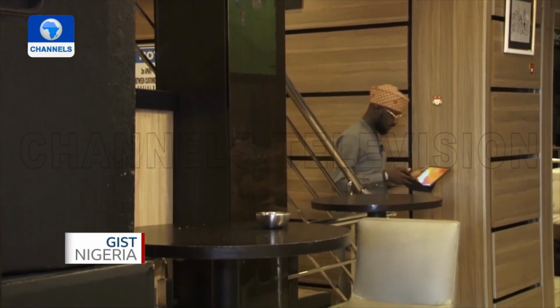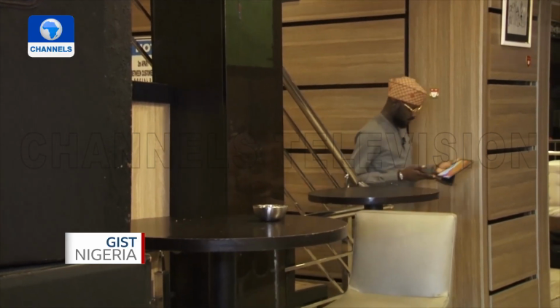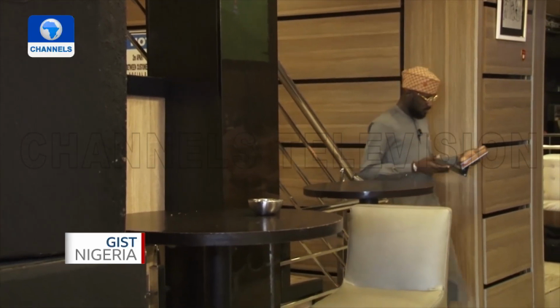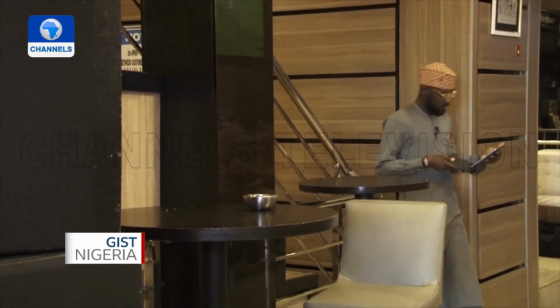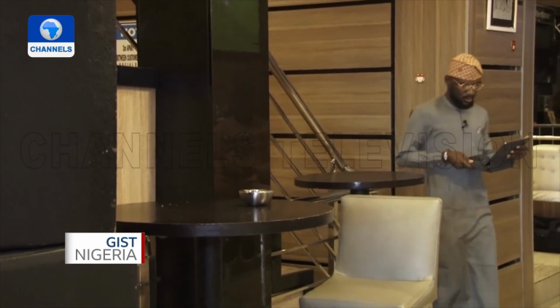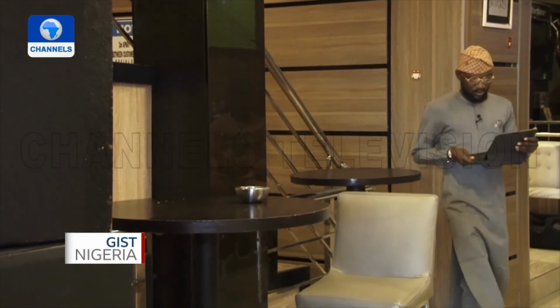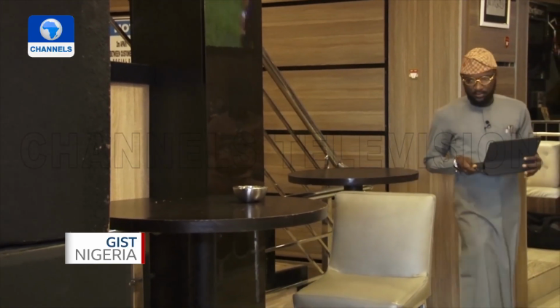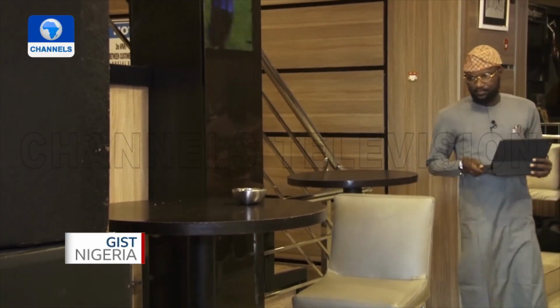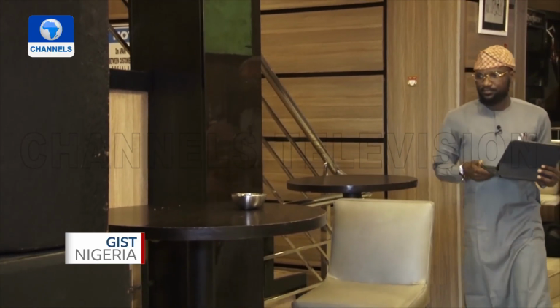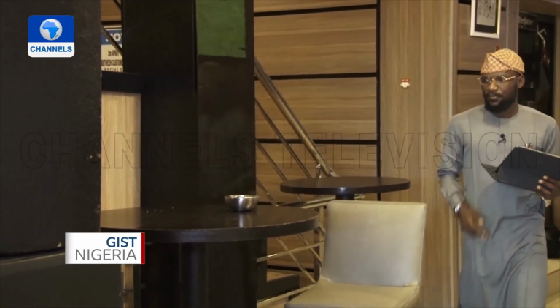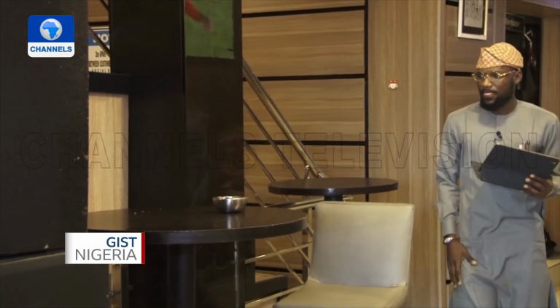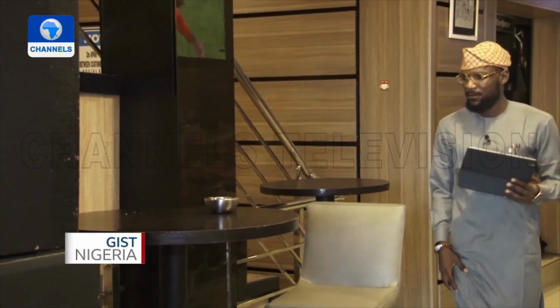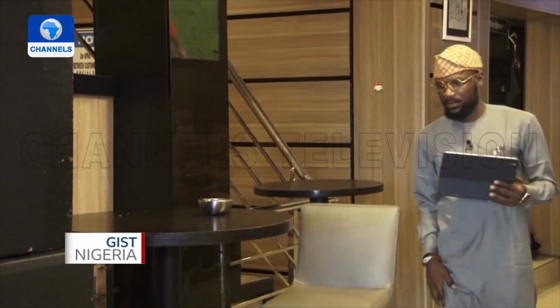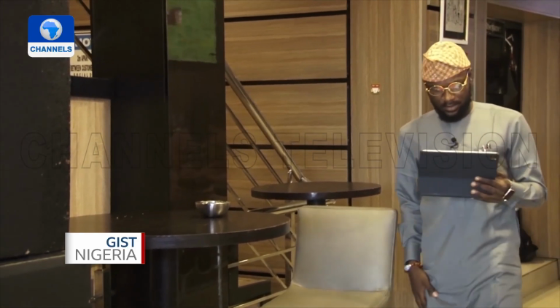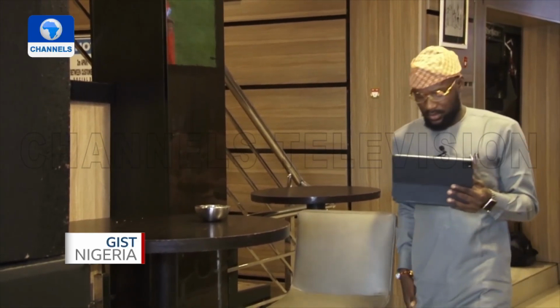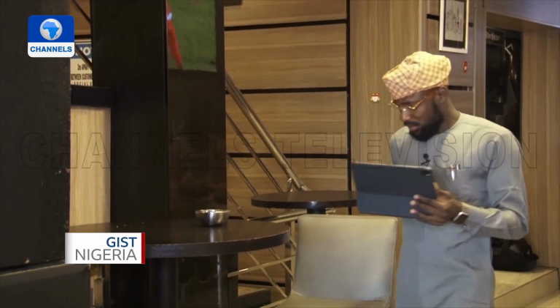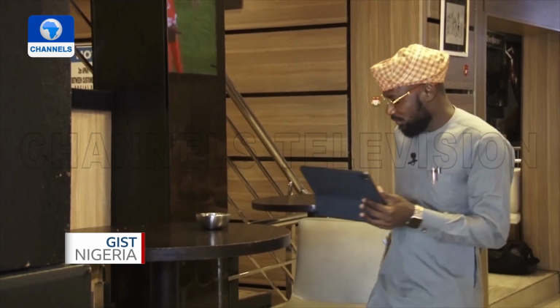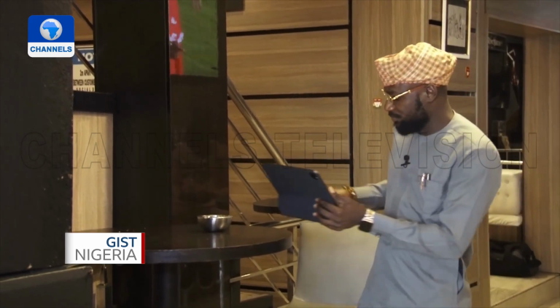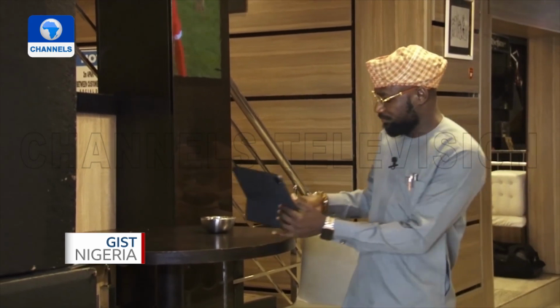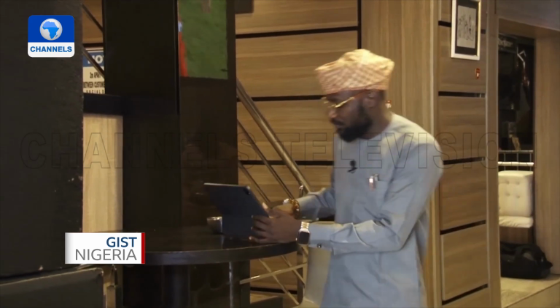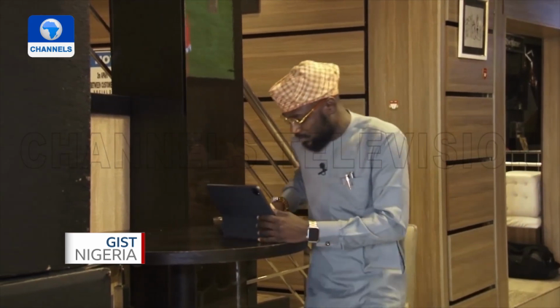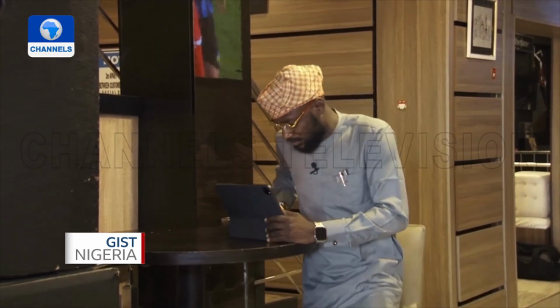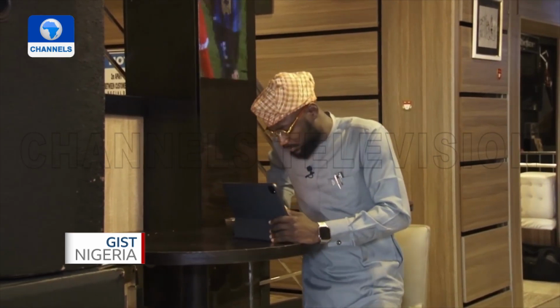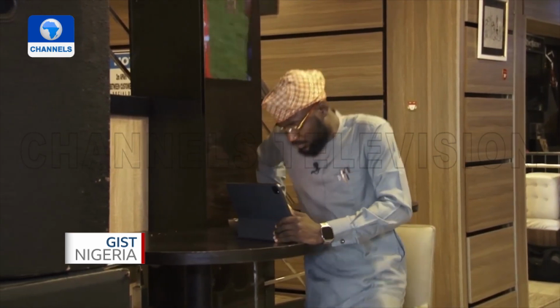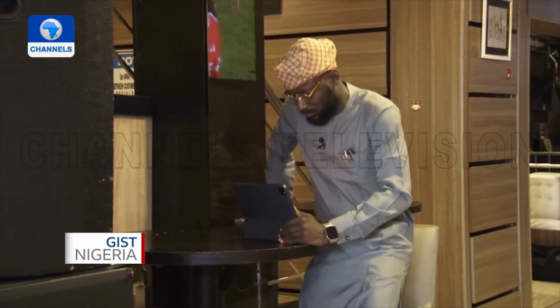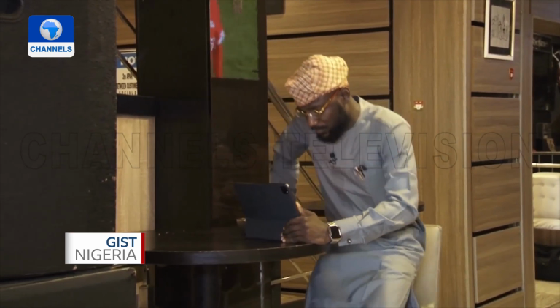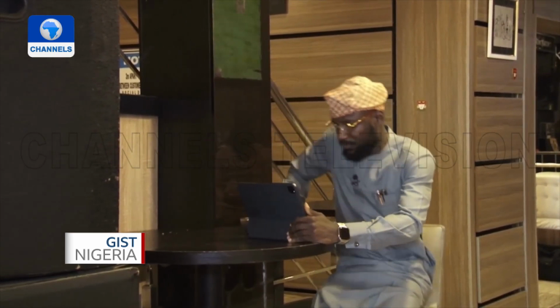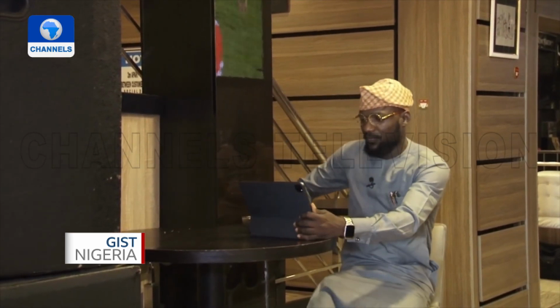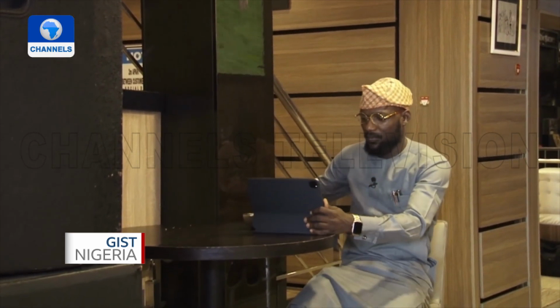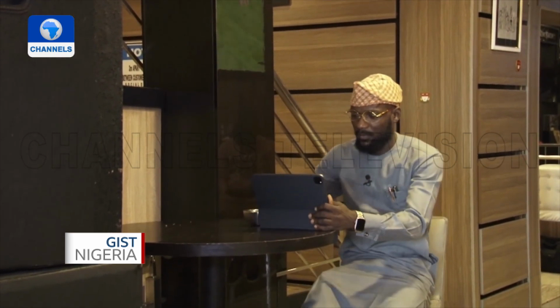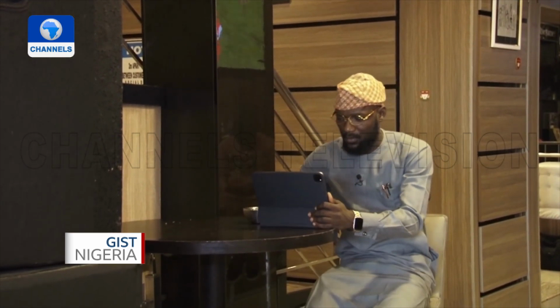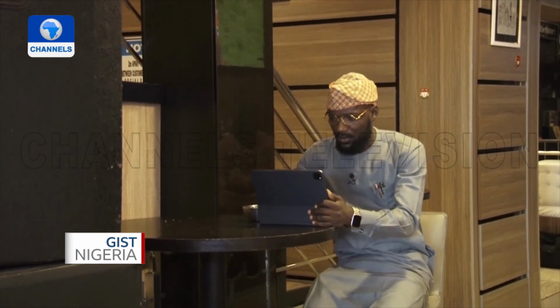Adekule Daniel, a young entrepreneur with knowledge in blockchain technology development, has designed and developed a Bitcoin ATM — the first in Nigeria.